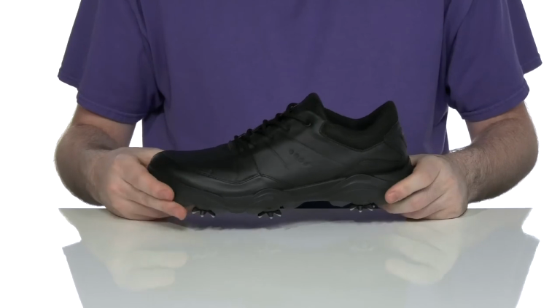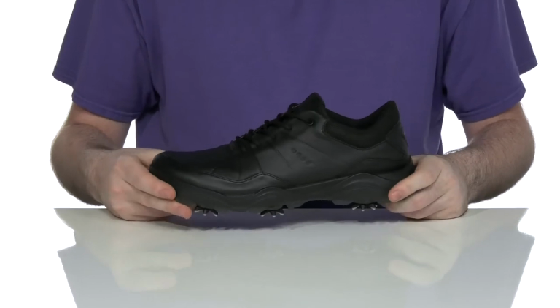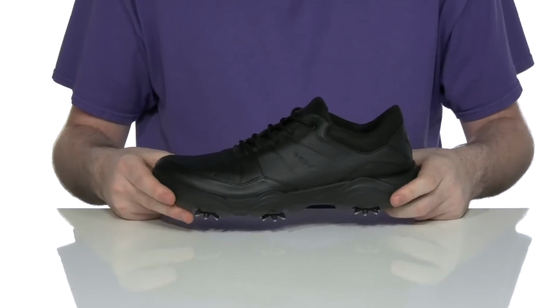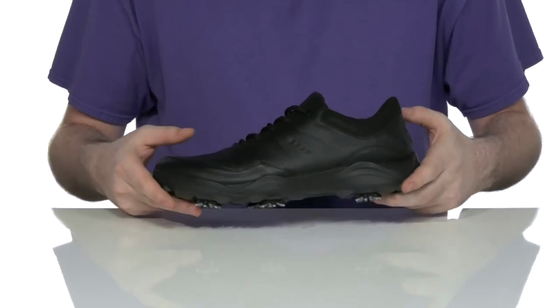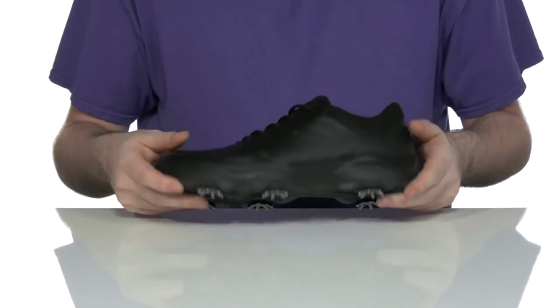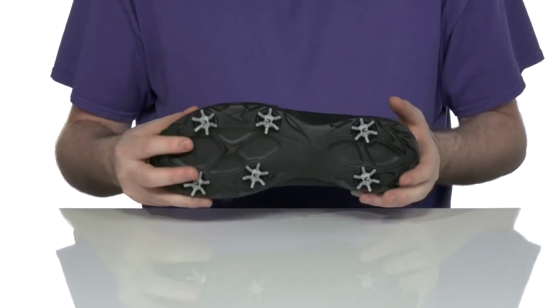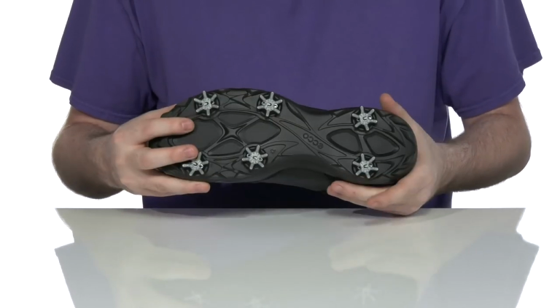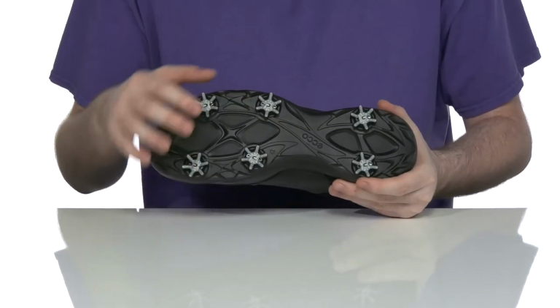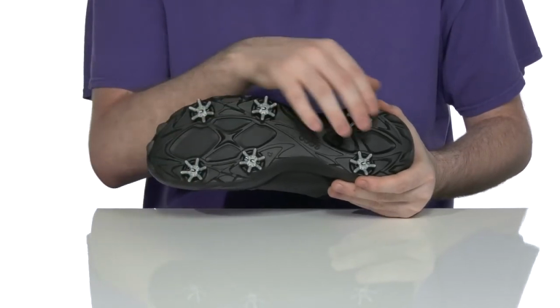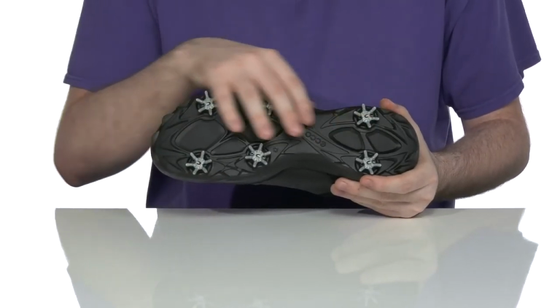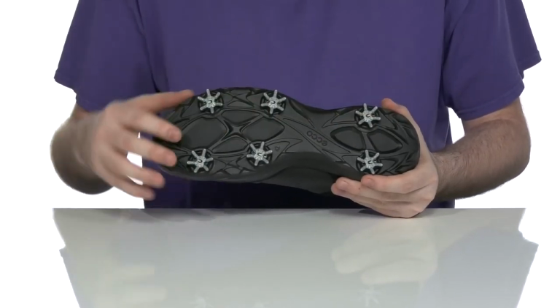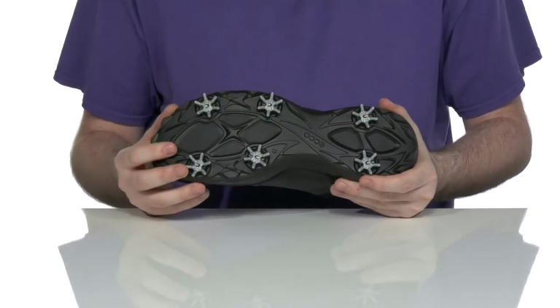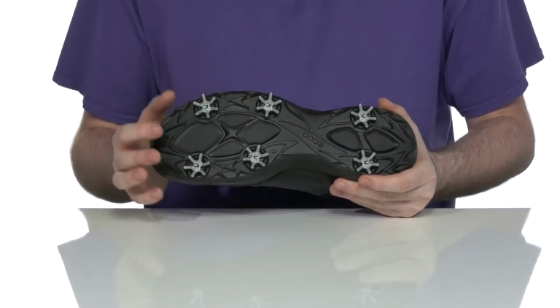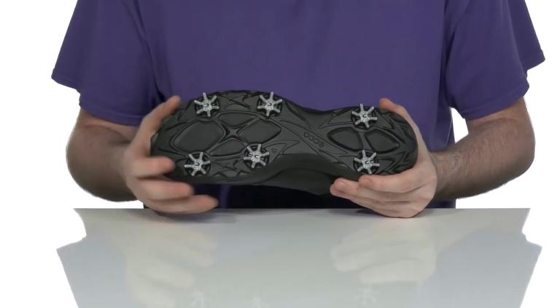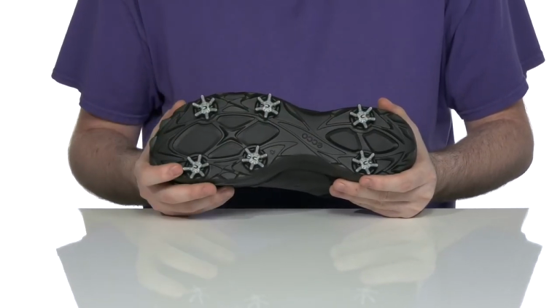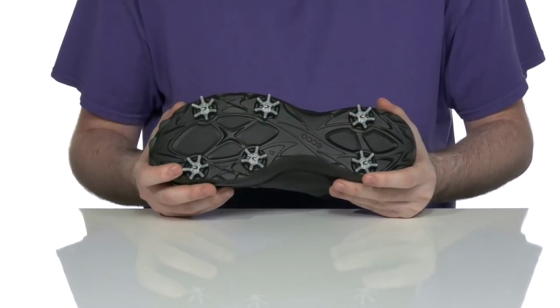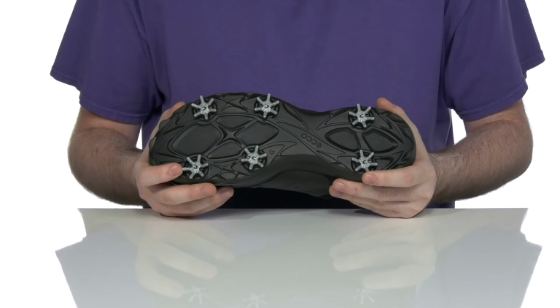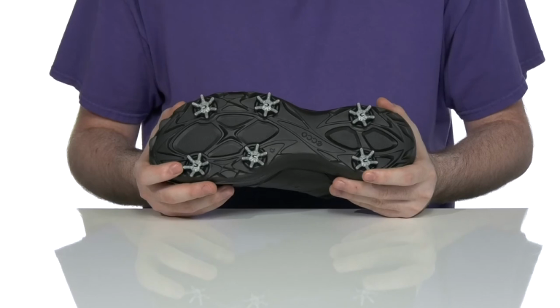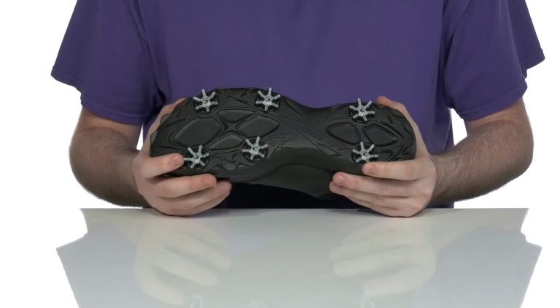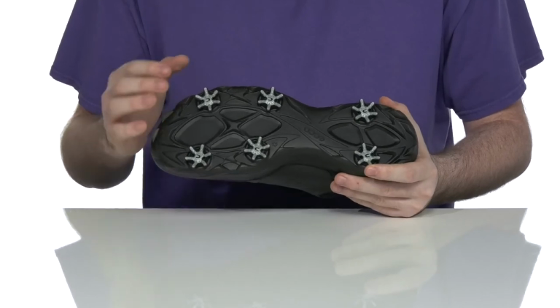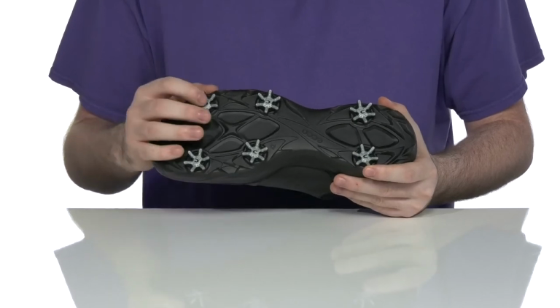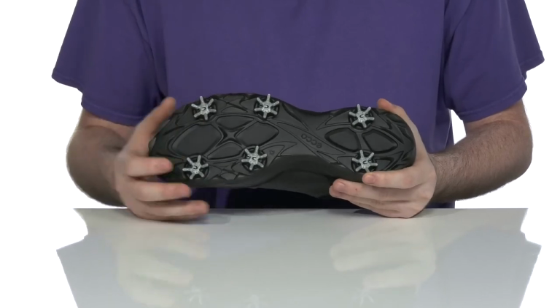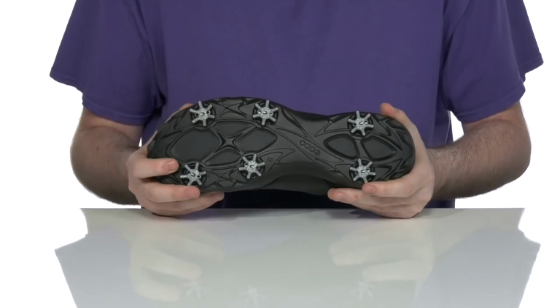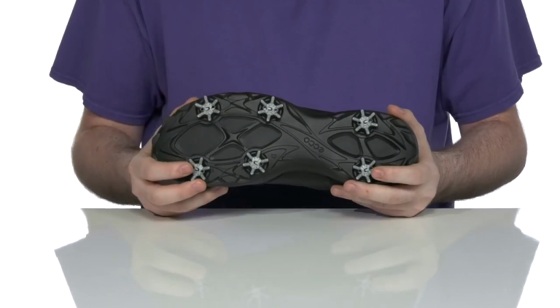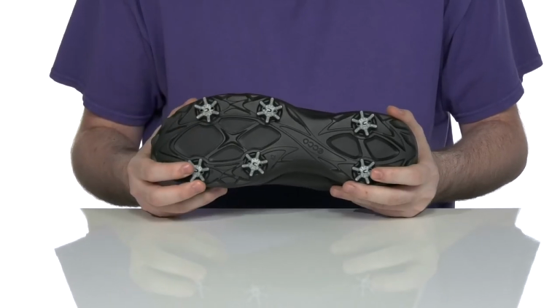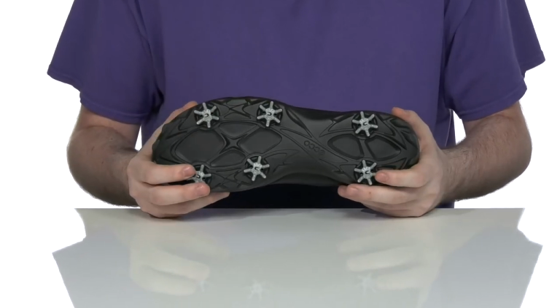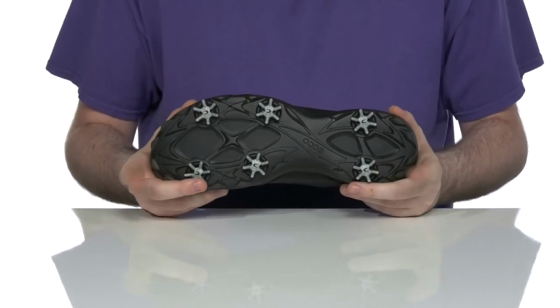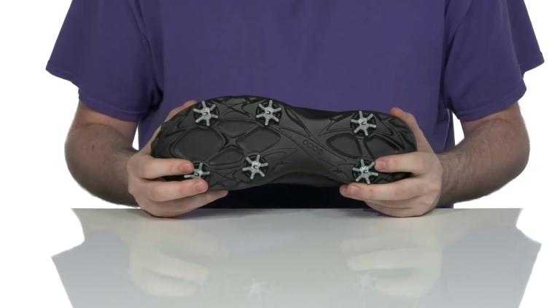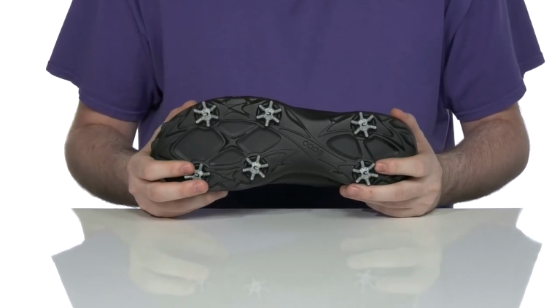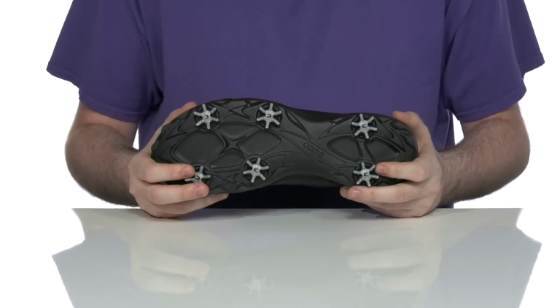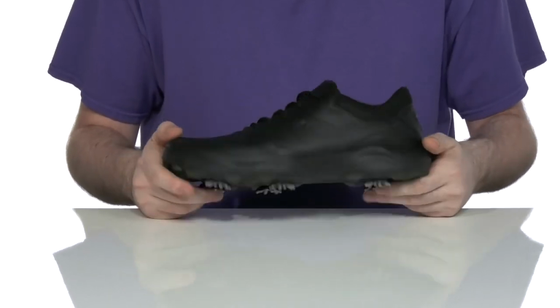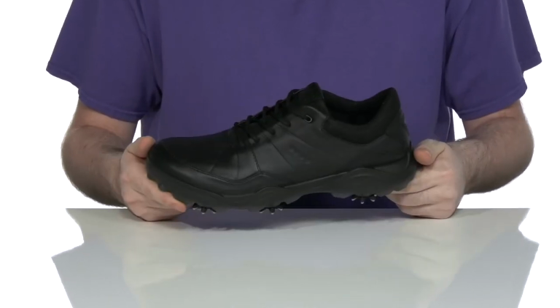It's made with the Biome Natural Motion last to give you a close-to-ground feel so you're always stable, using CHAMP Slimlock and Zarma spikes underneath to give you an enhanced performance grip, so you can make swings with confidence.